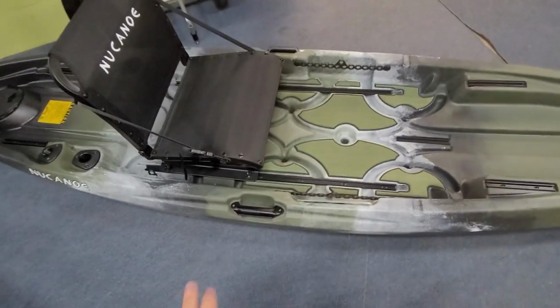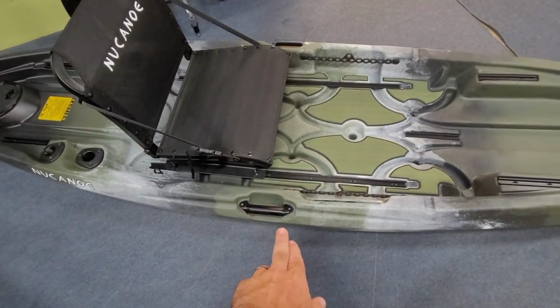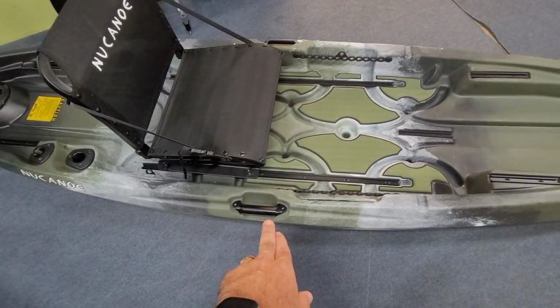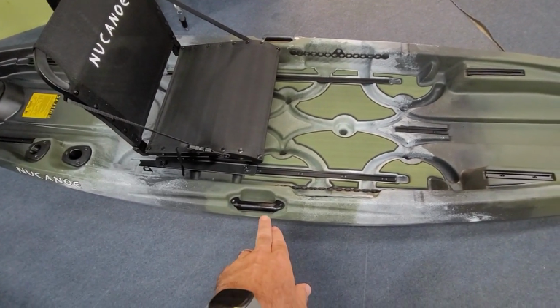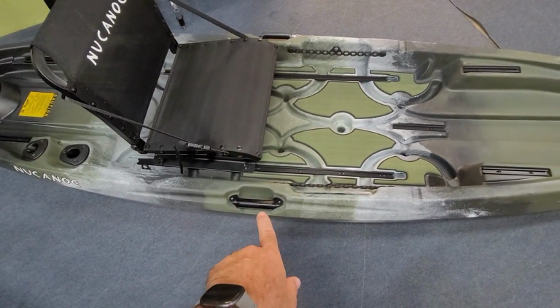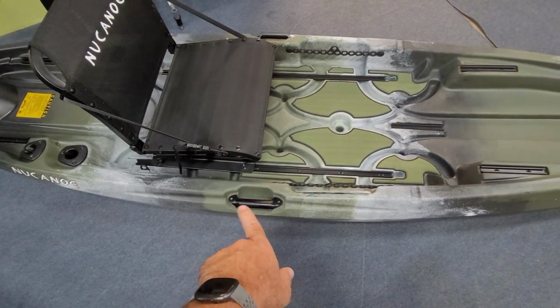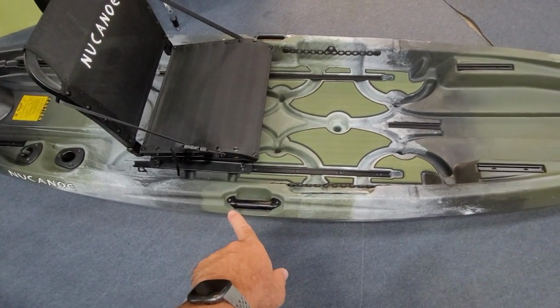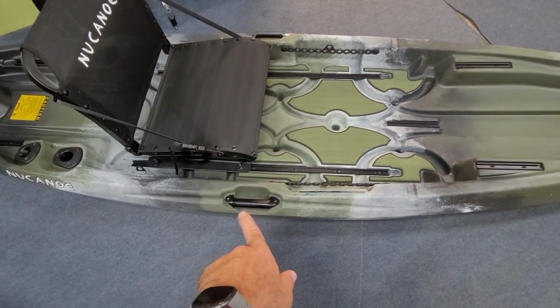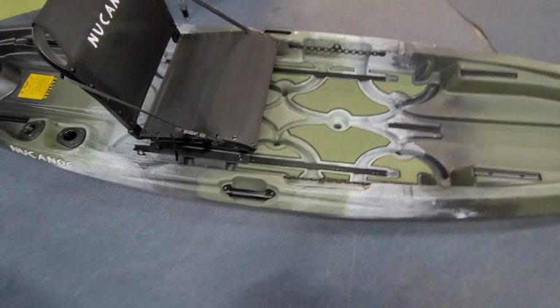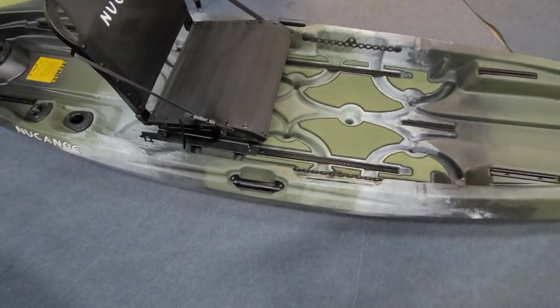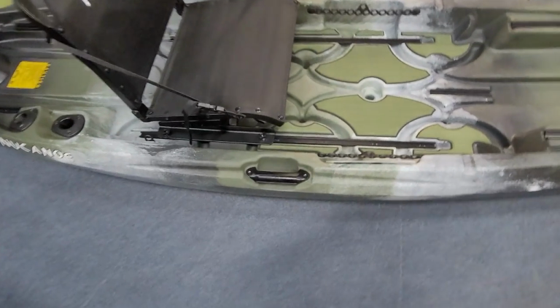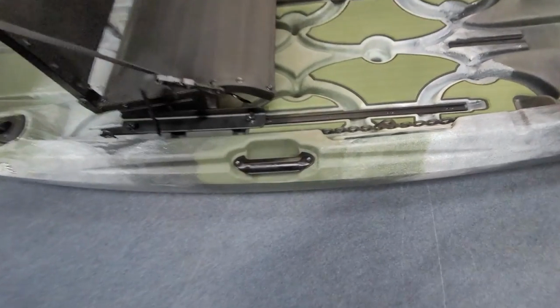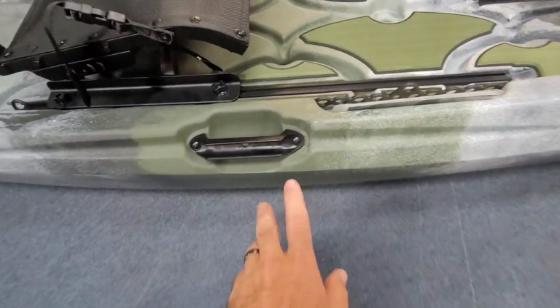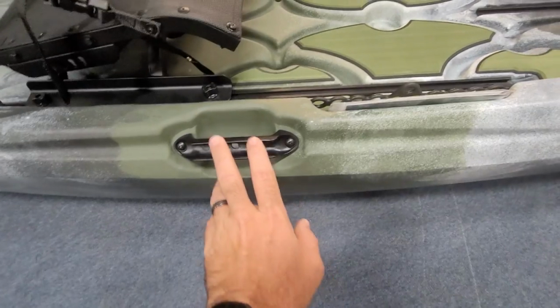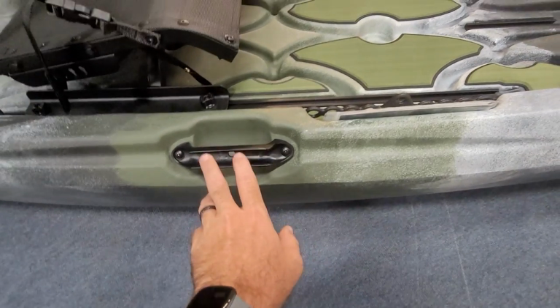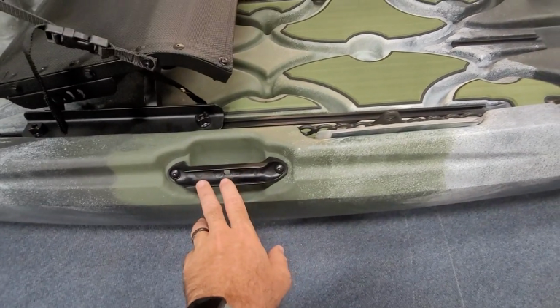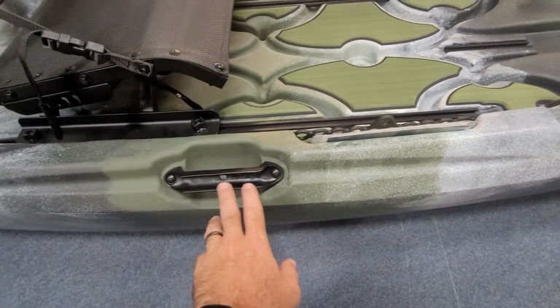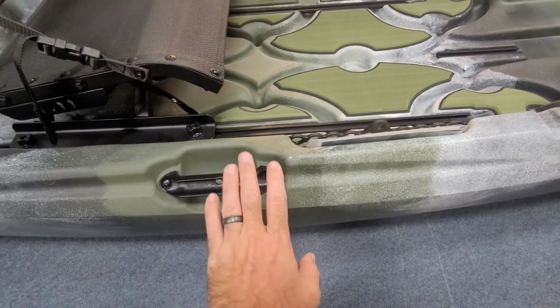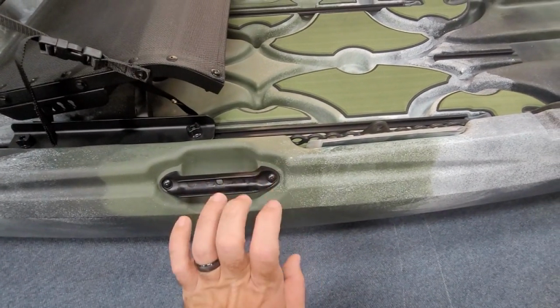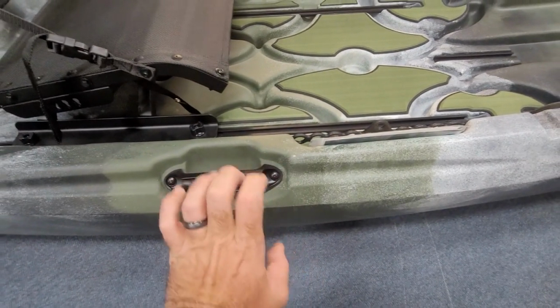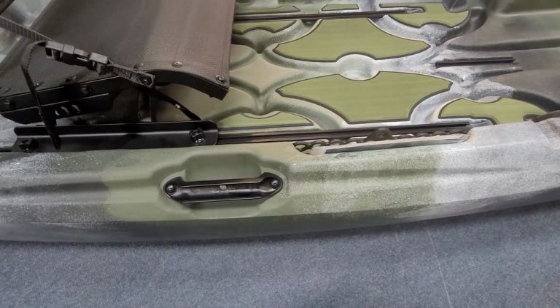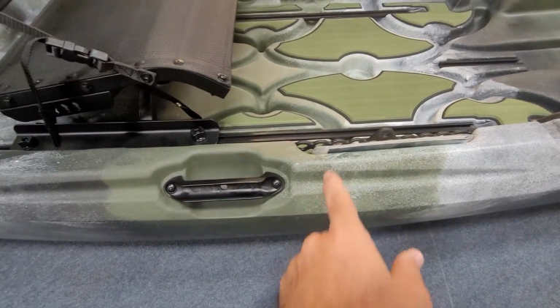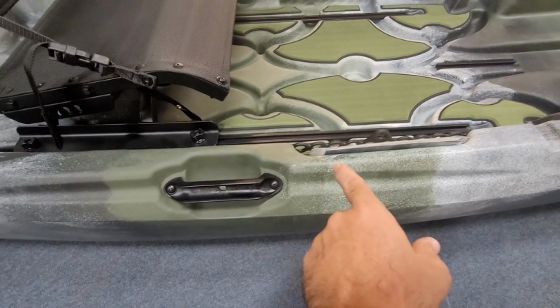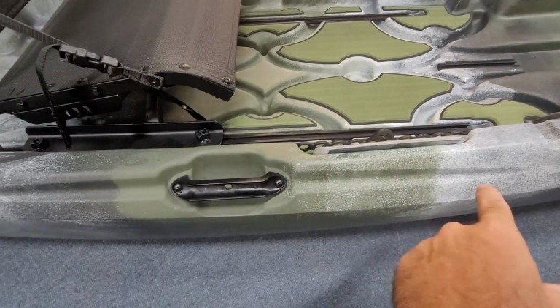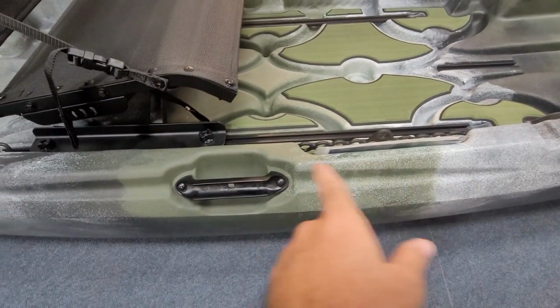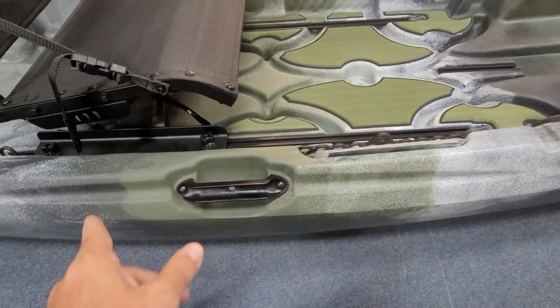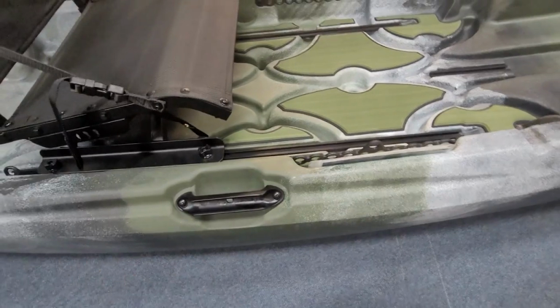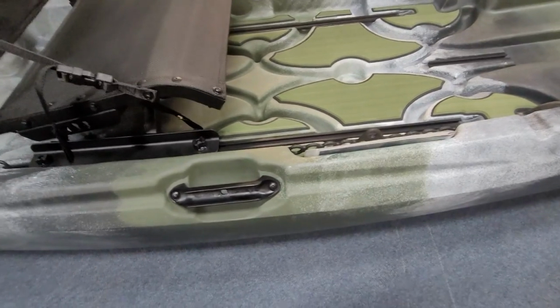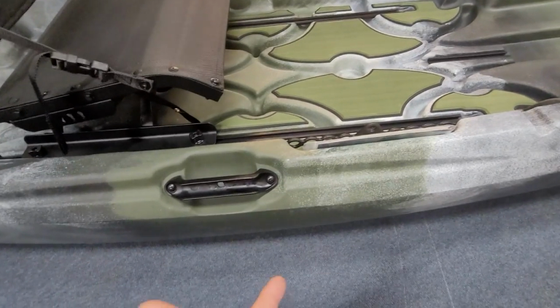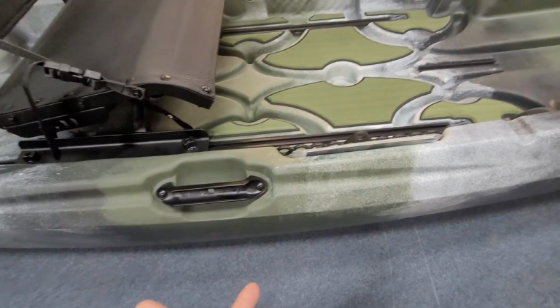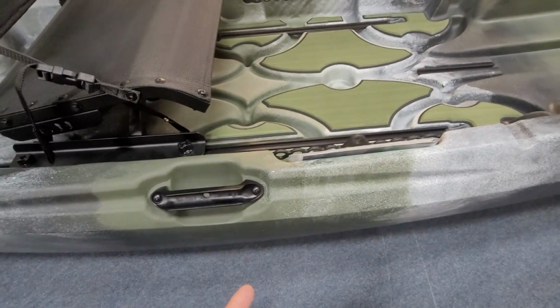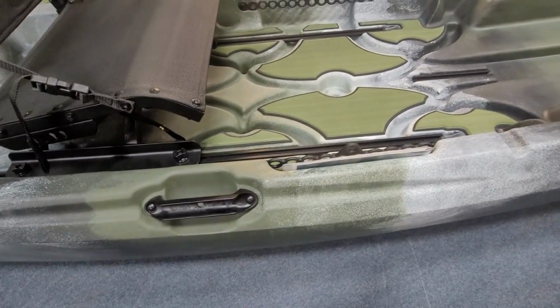Your side handles, just like the Unlimited, will double as your paddle holders. You can see here your paddle just slips right into there and it locks into place. You've also got that recessed area on the side to help hold that paddle a little bit easier.